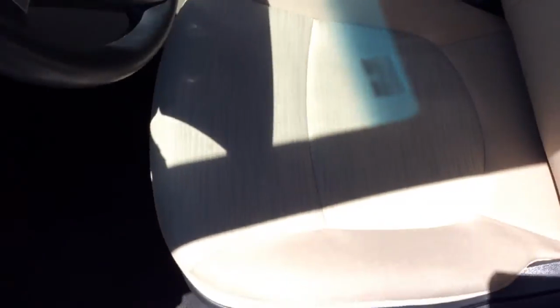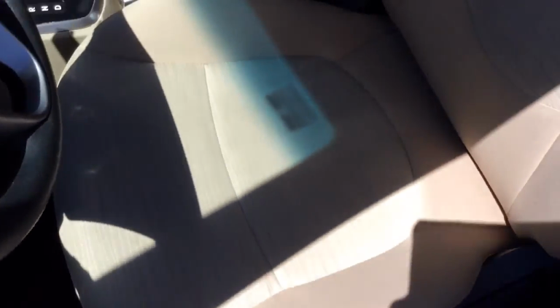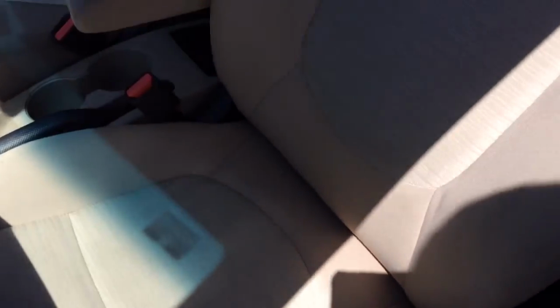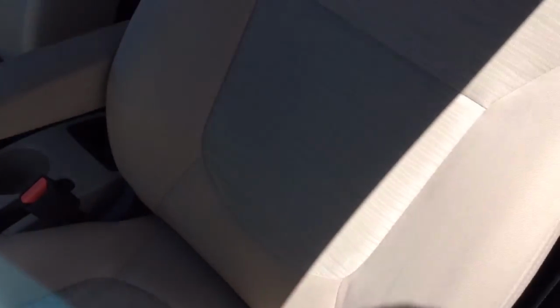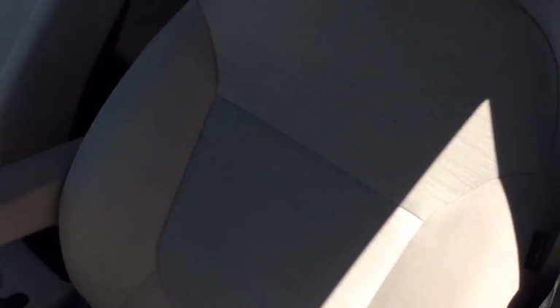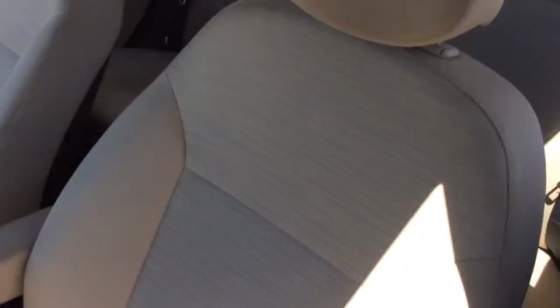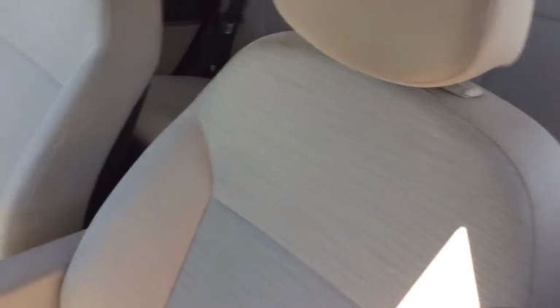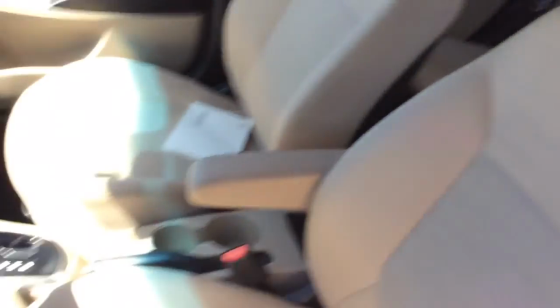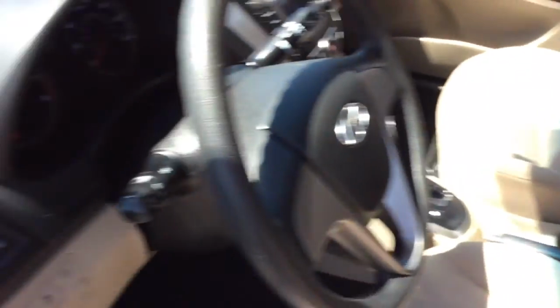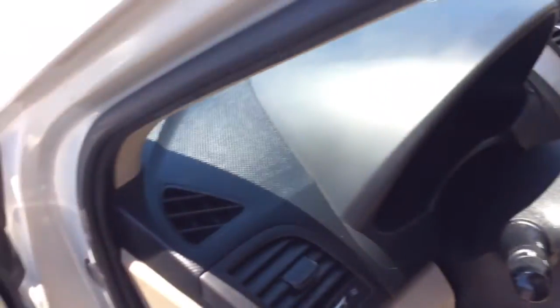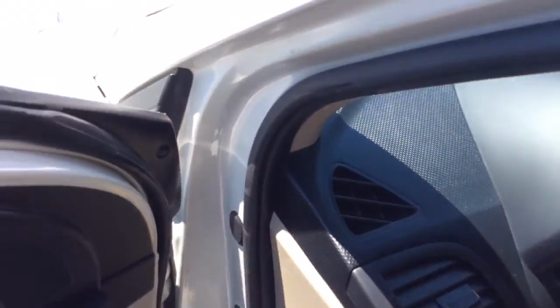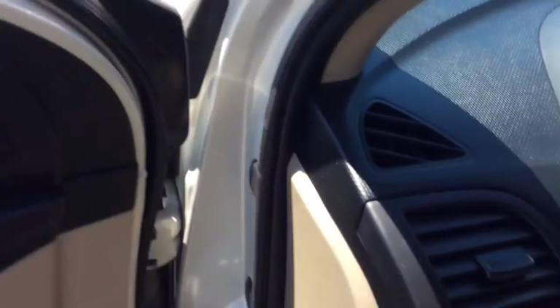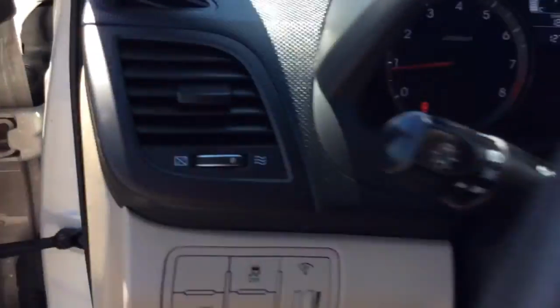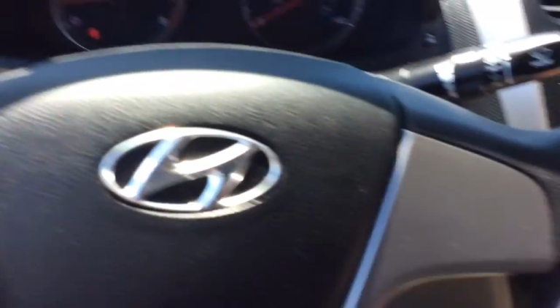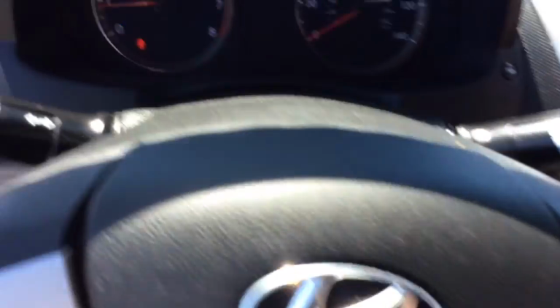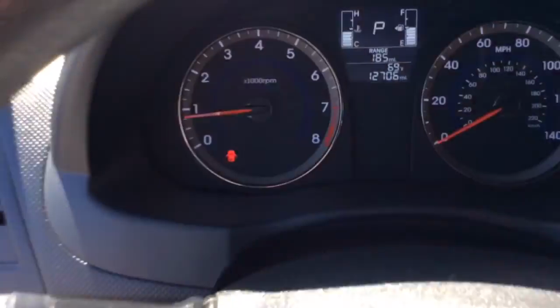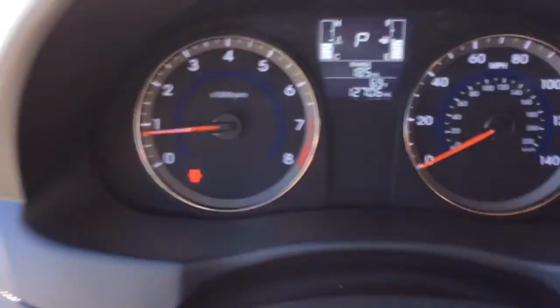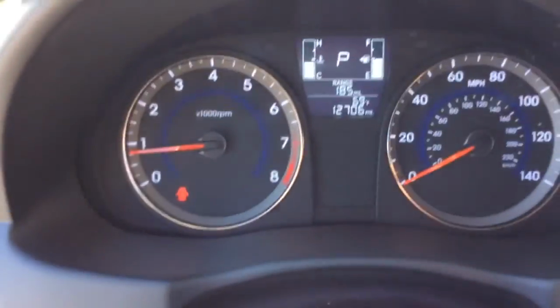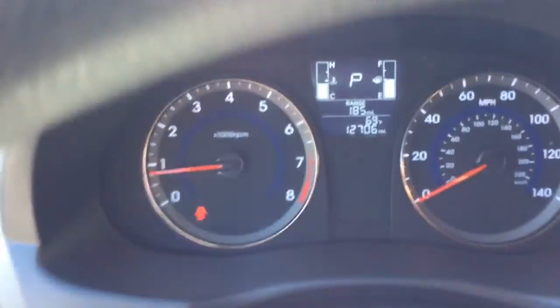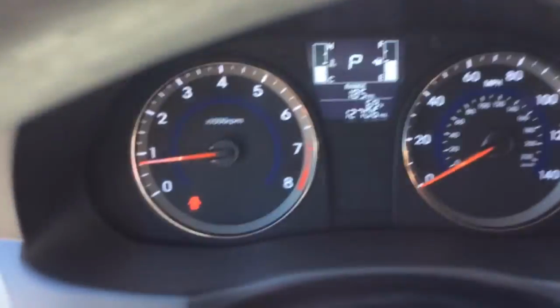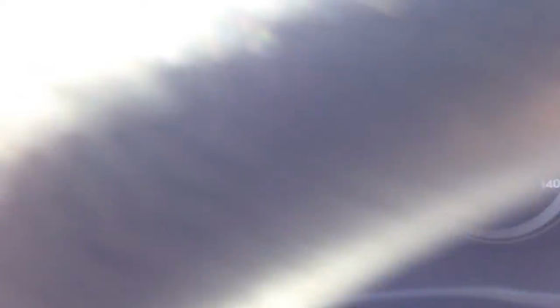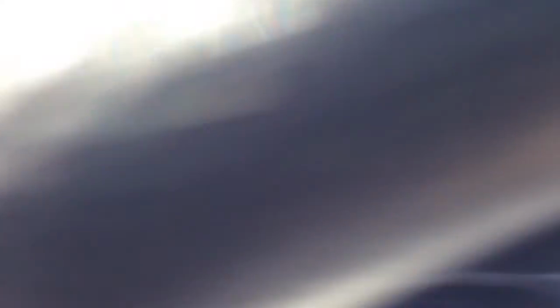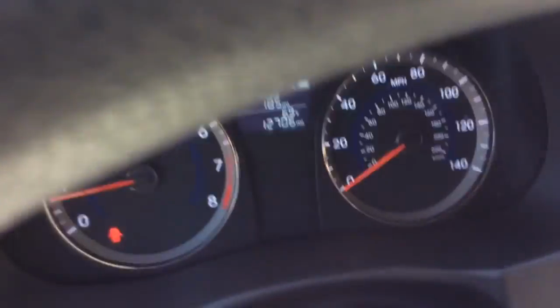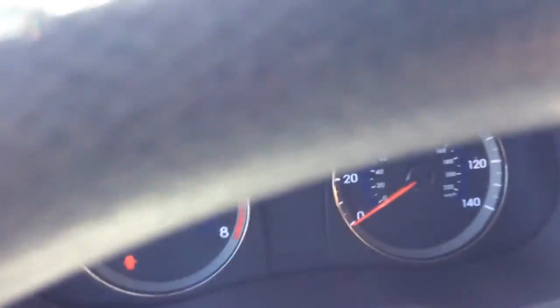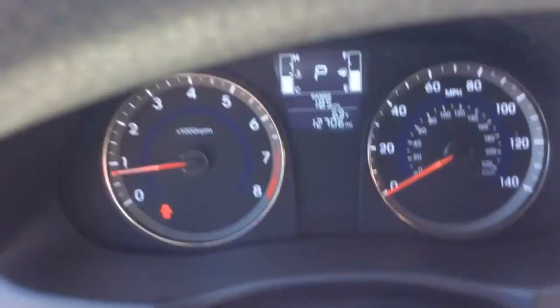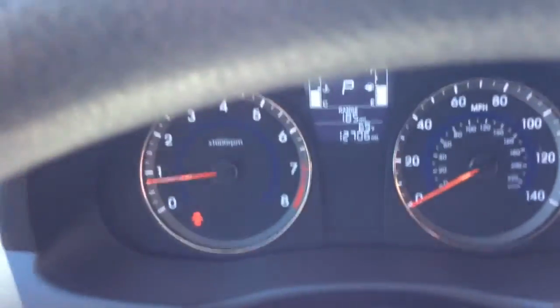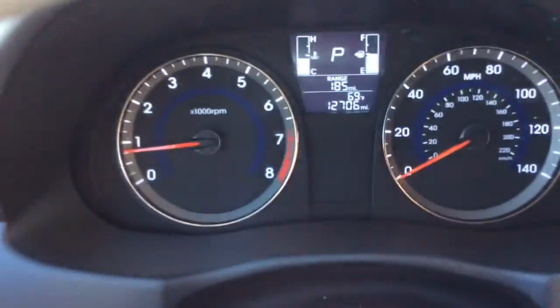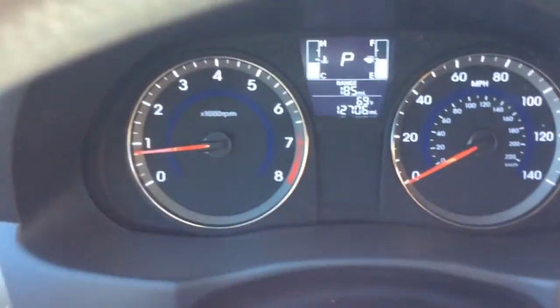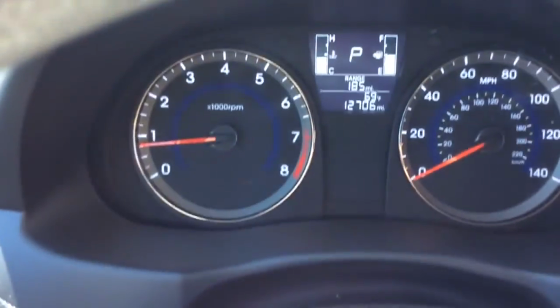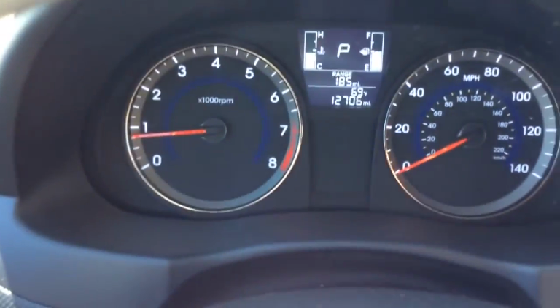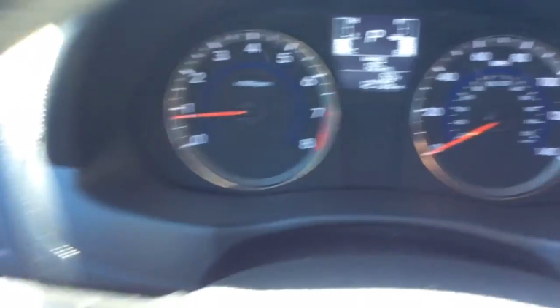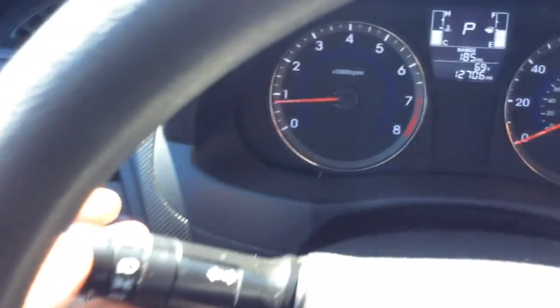It has a tan quality interior — nice clean car inside and out. You can see it inside here; there you see 12,709 miles. Barely broken in with those types of miles.